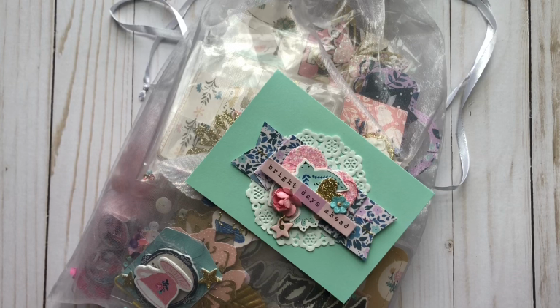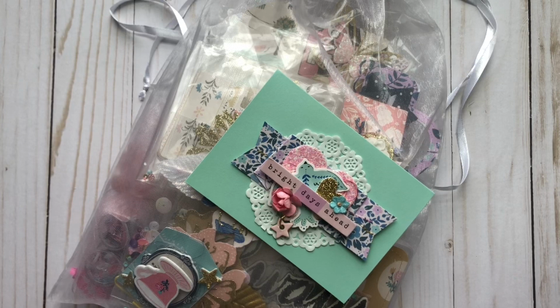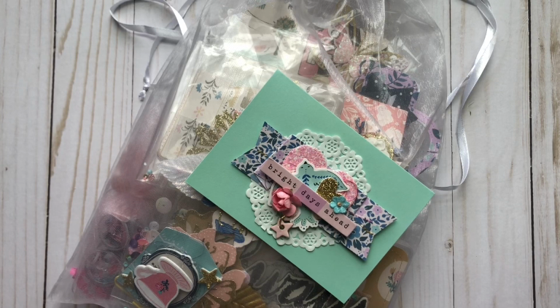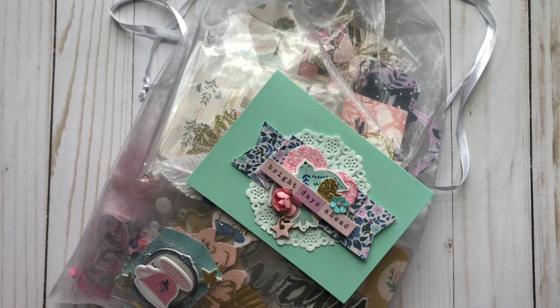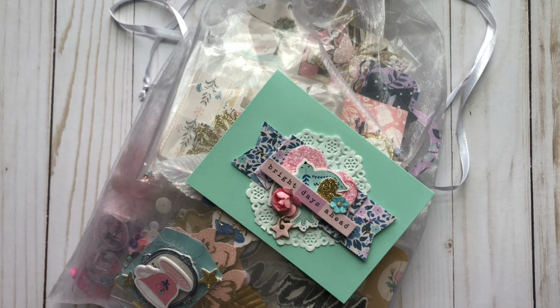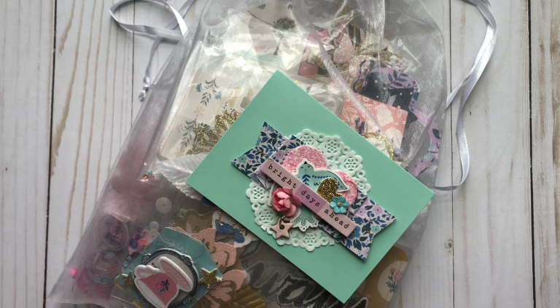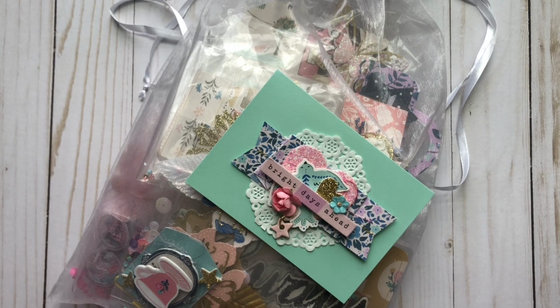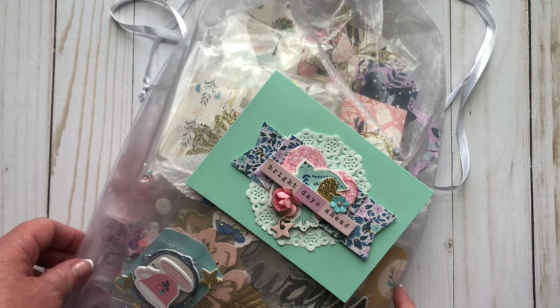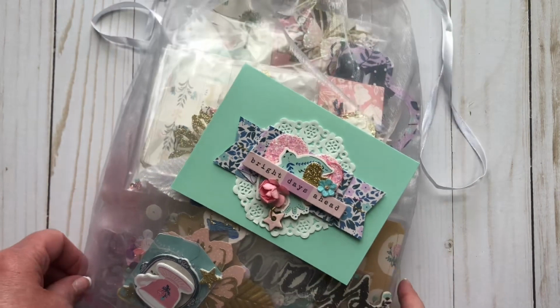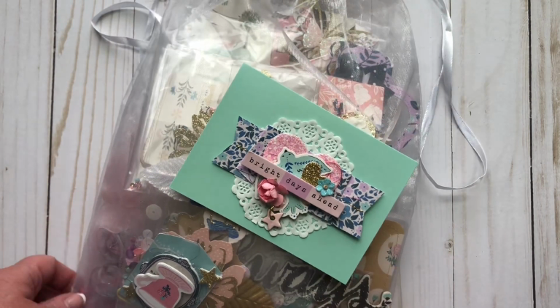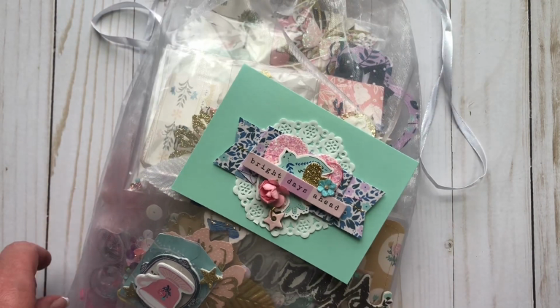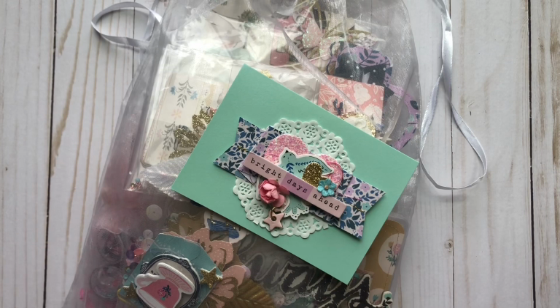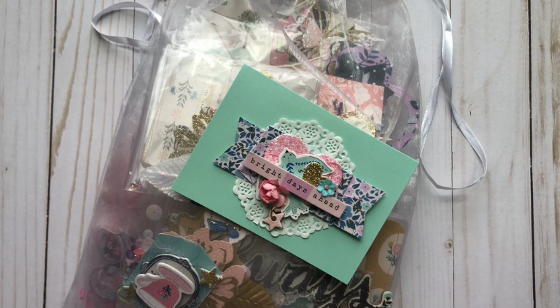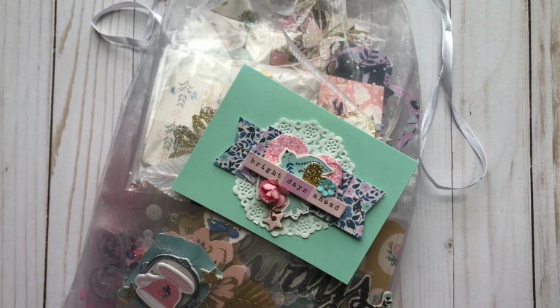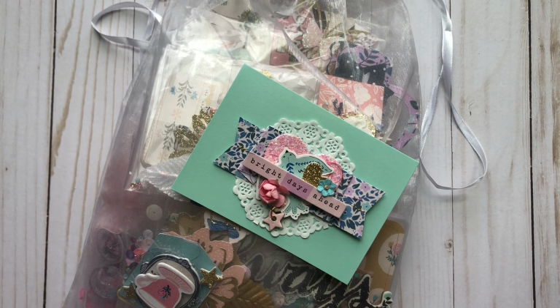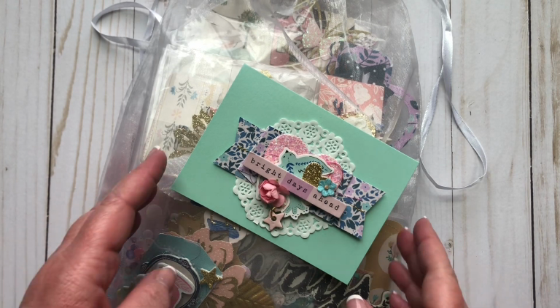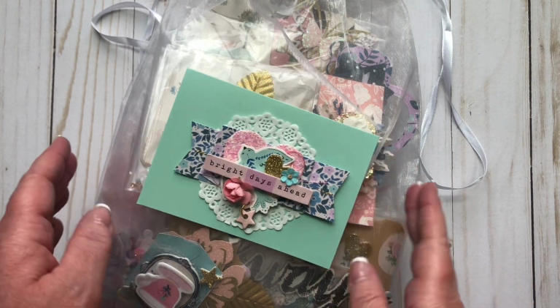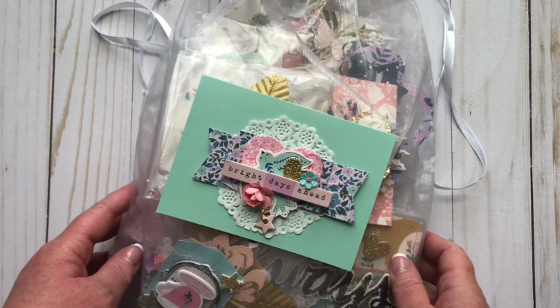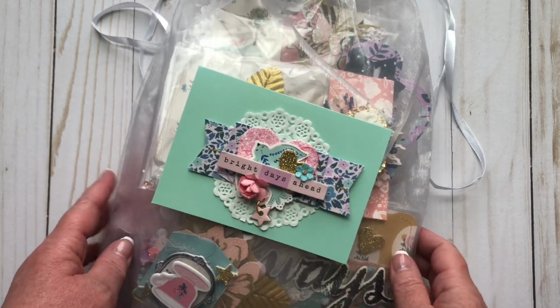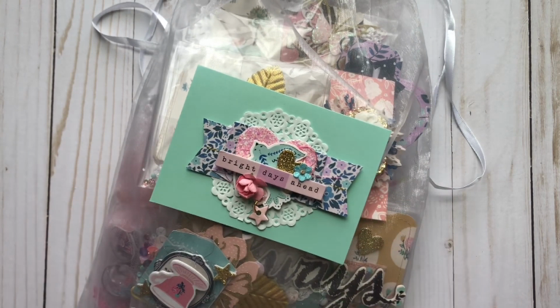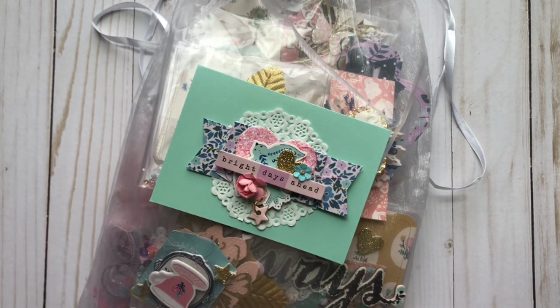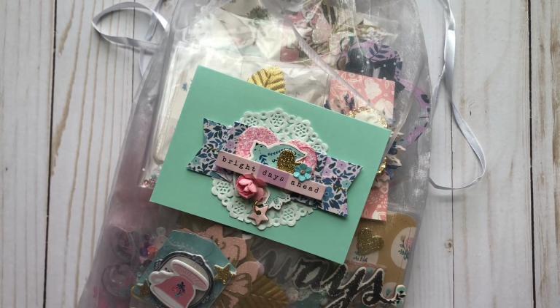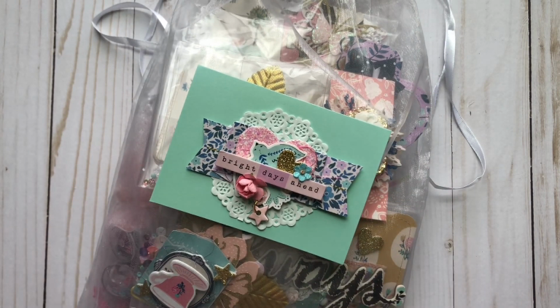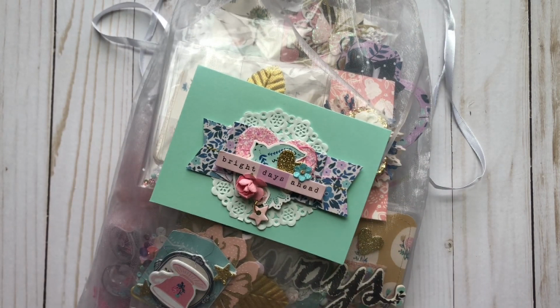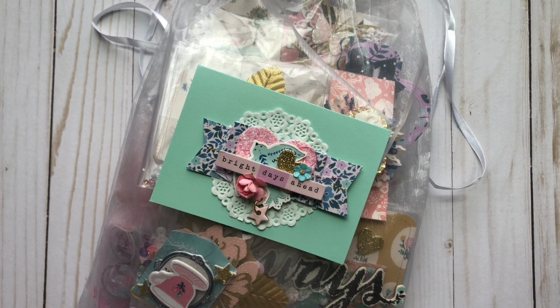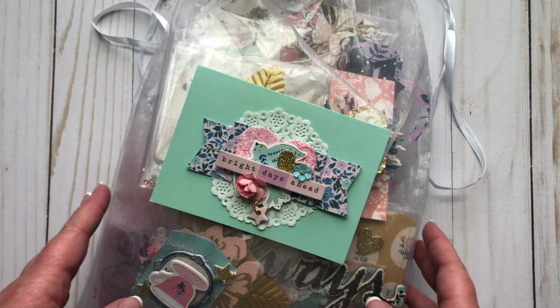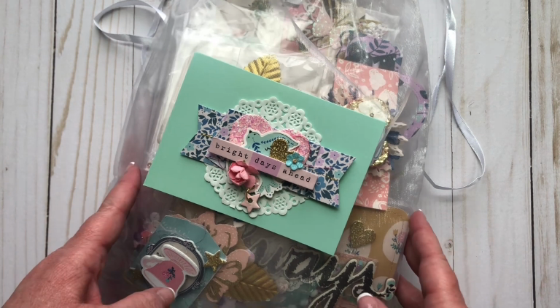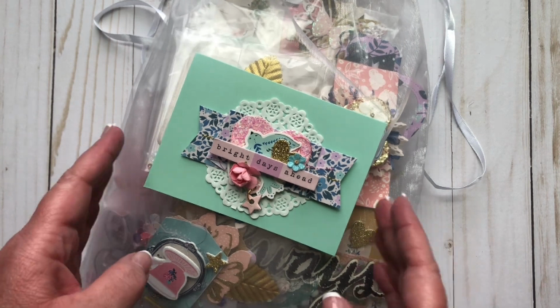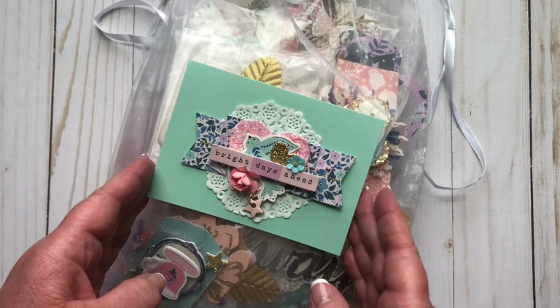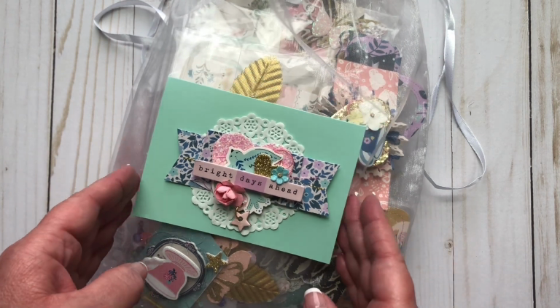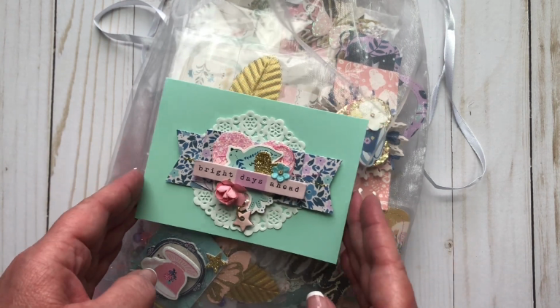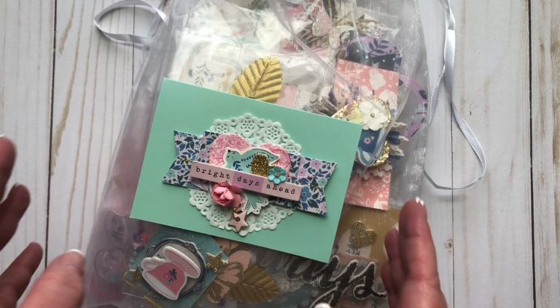Hi everyone, welcome back to my channel. Sorry I haven't posted in over a year. I have just been super crazy busy and not crafting, but I wanted to share some fun stuff I received.